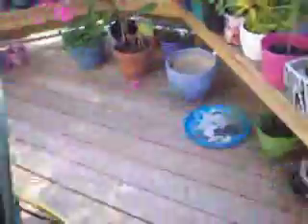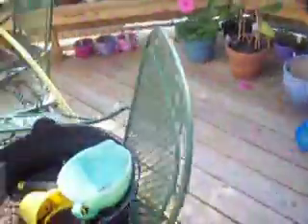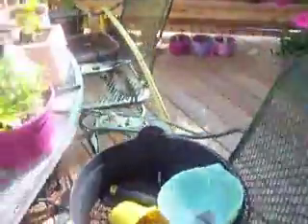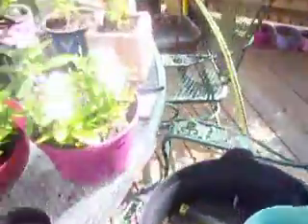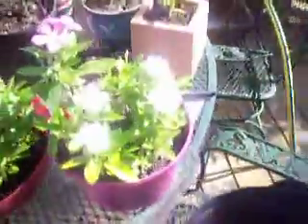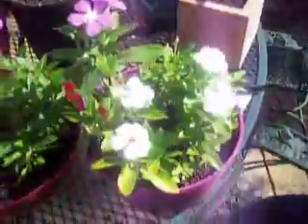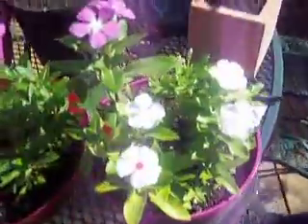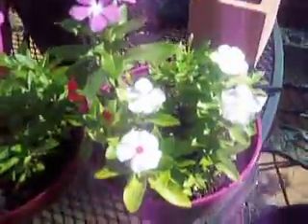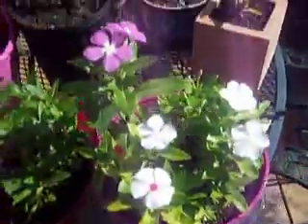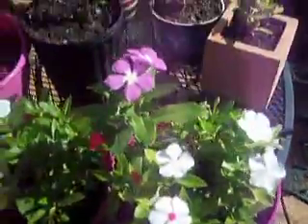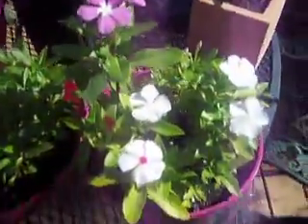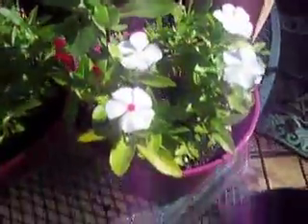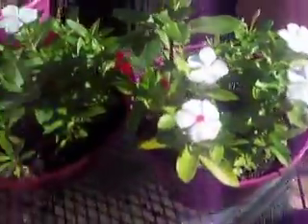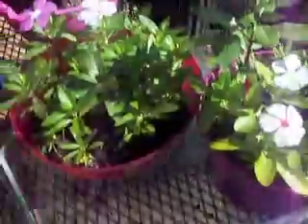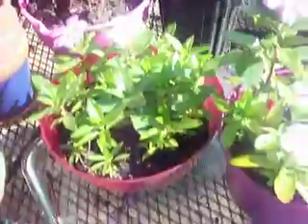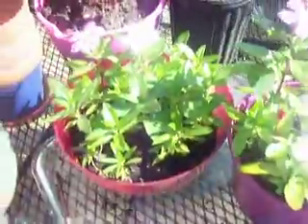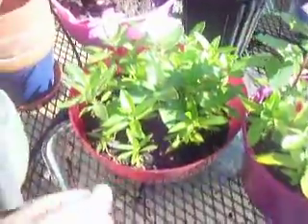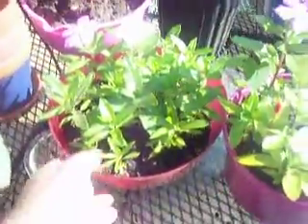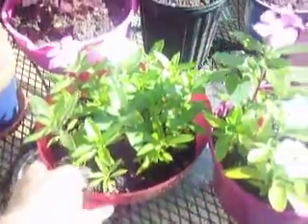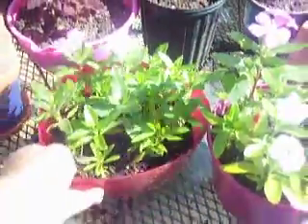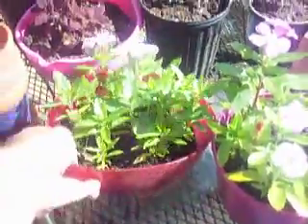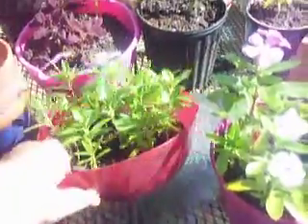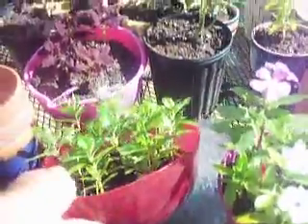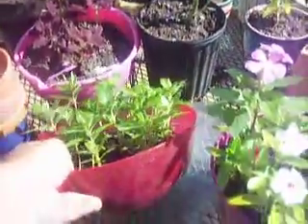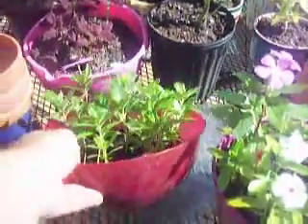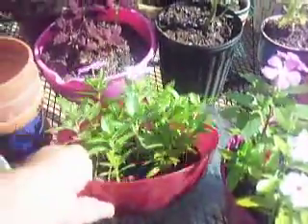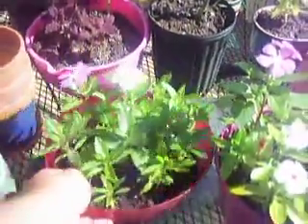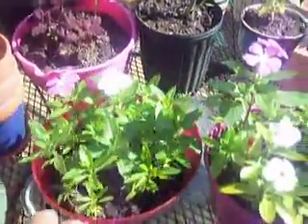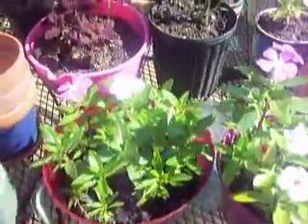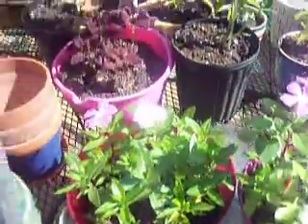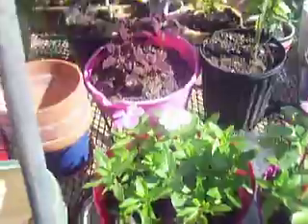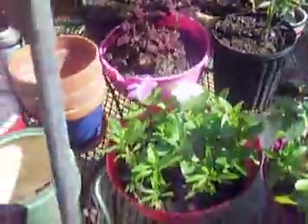And these are two more little bowls that I made. Get these bowls at Target for a dollar, put some holes in the bottom, fill them full of dirt, and it's pretty cool looking.